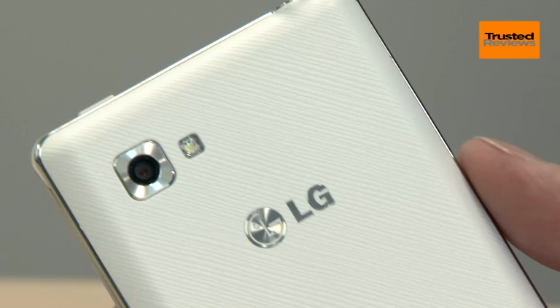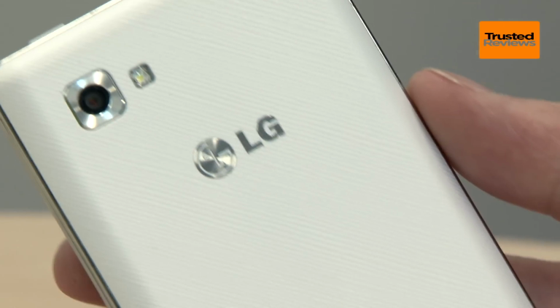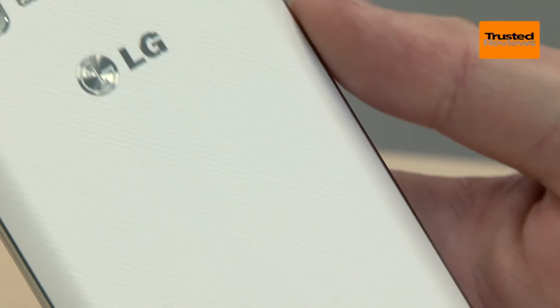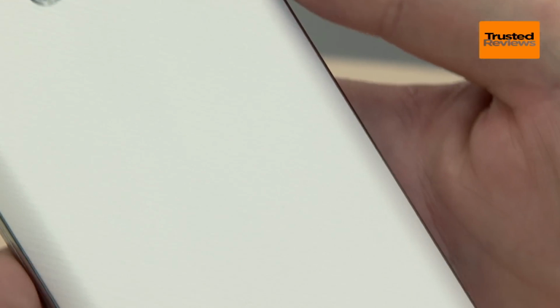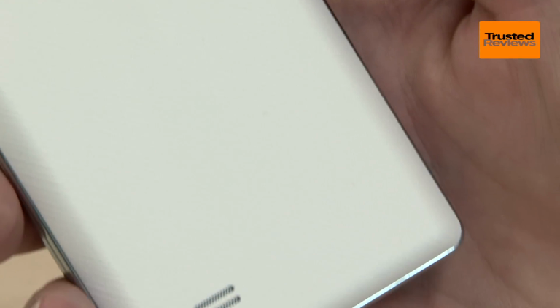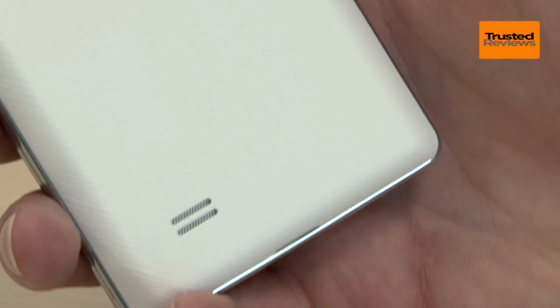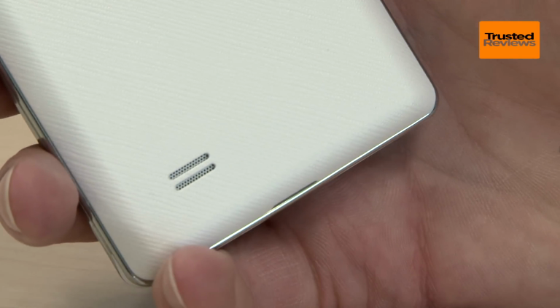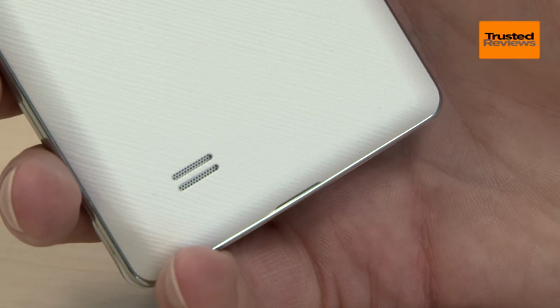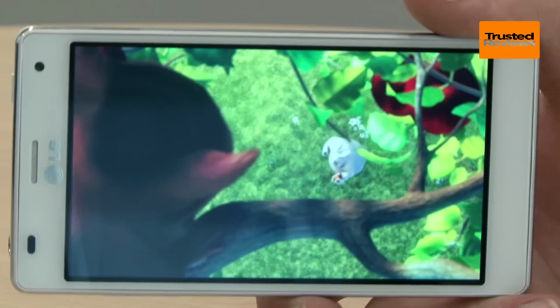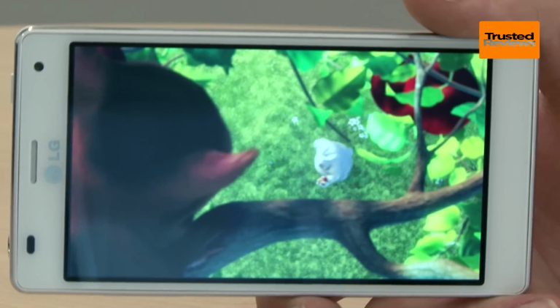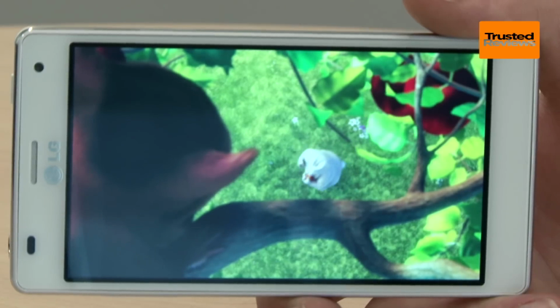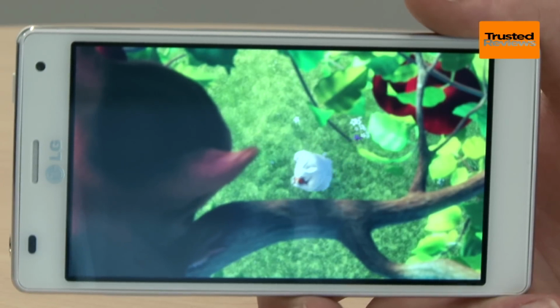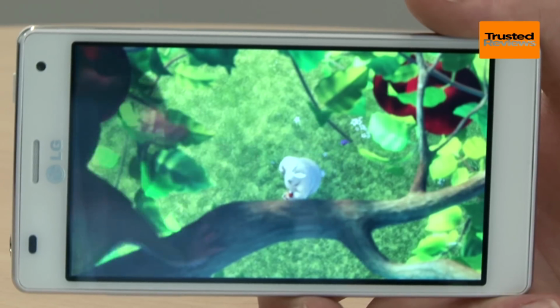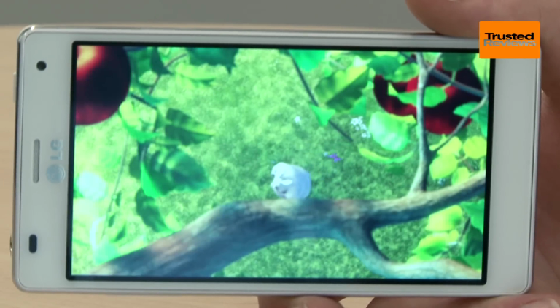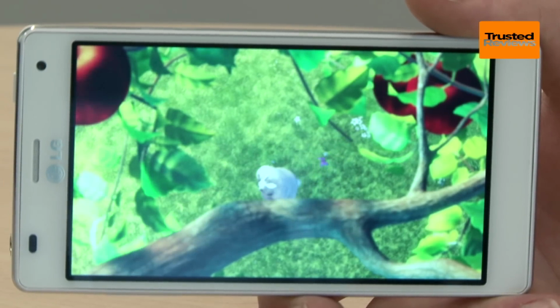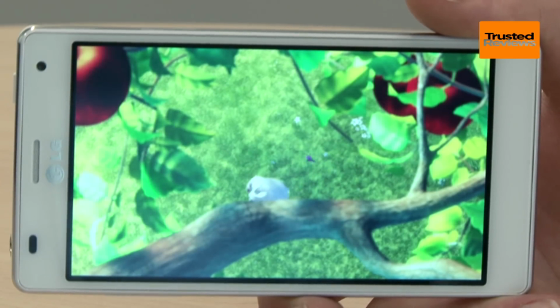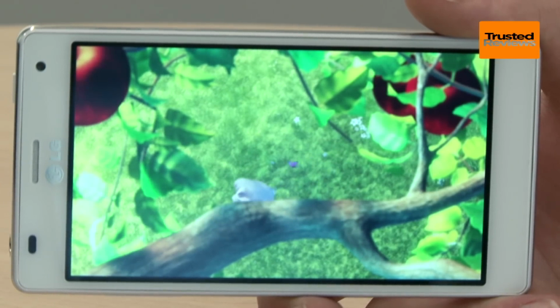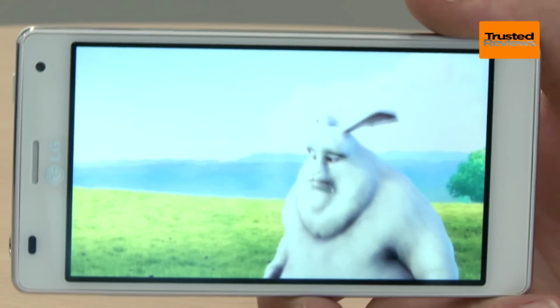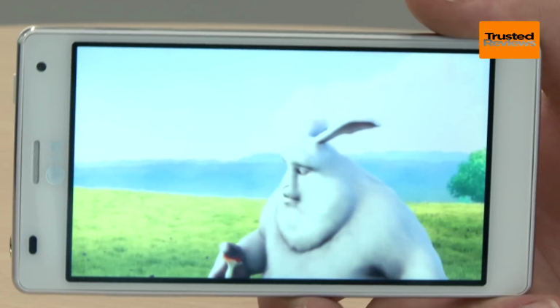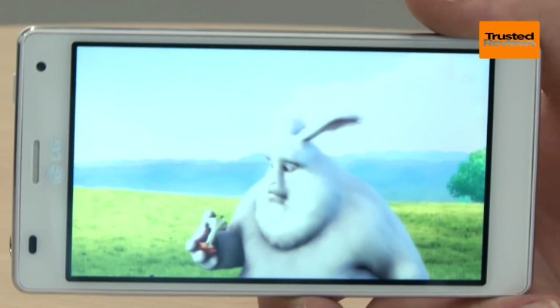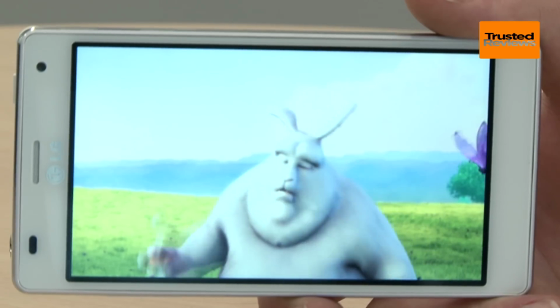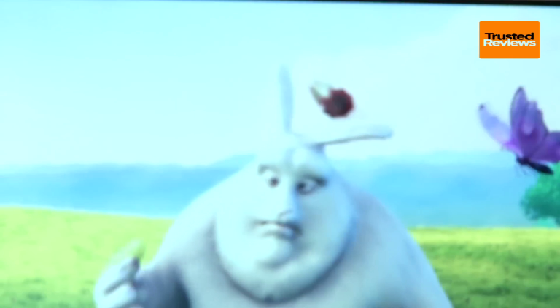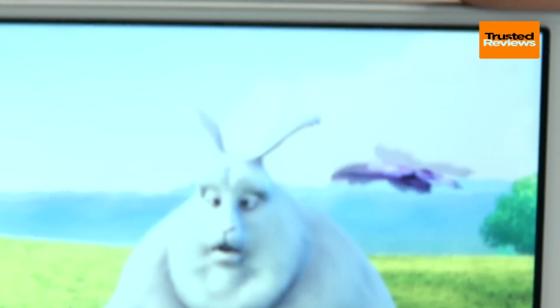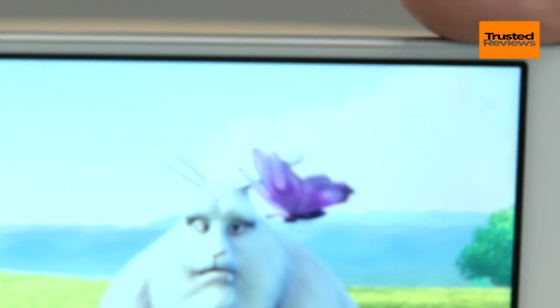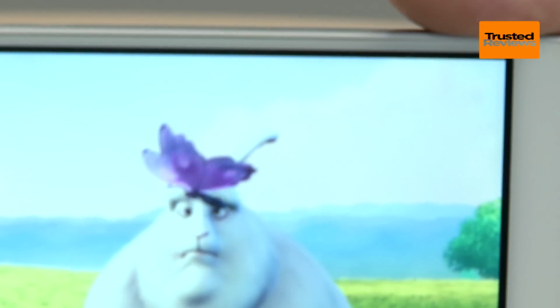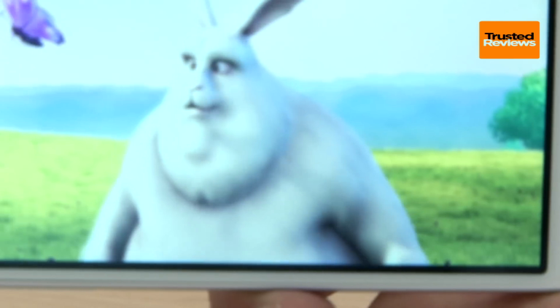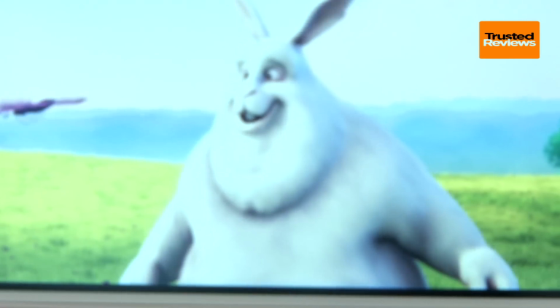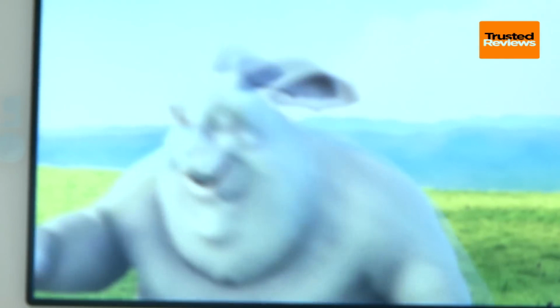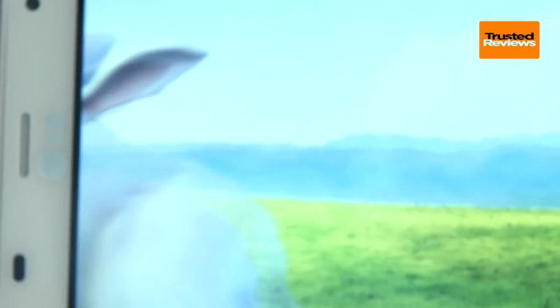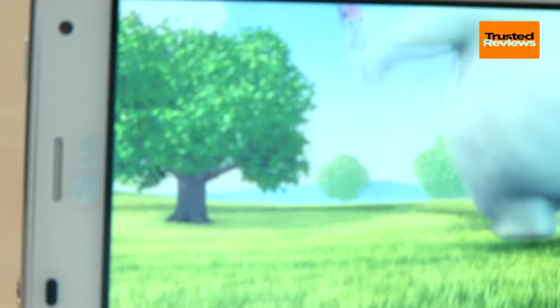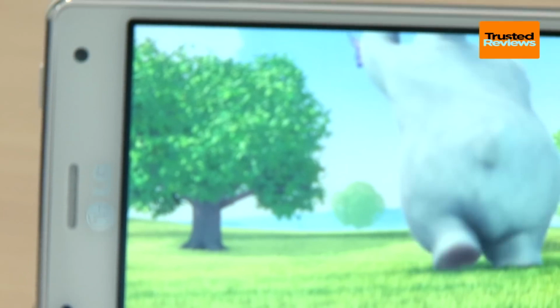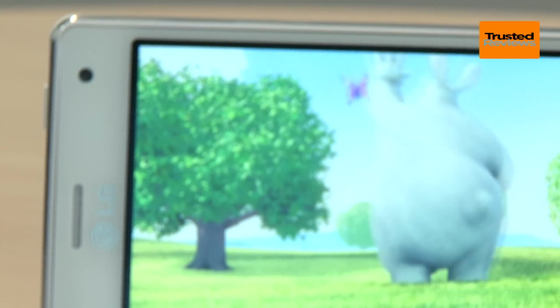But what this phone lacks in pizazz it makes up for in features. Its big selling point is its superb 4.7-inch LCD screen. It's HD so it's incredibly sharp and is bright and colourful too. Only the HTC One X and Samsung Galaxy S3 rival it.